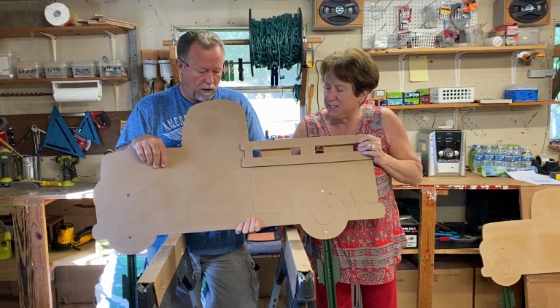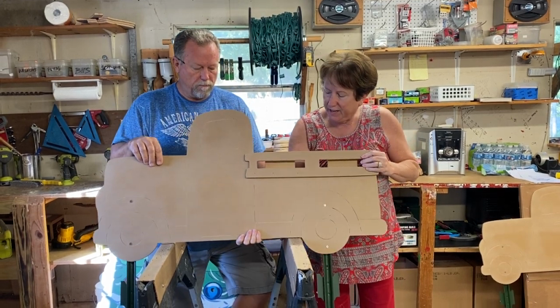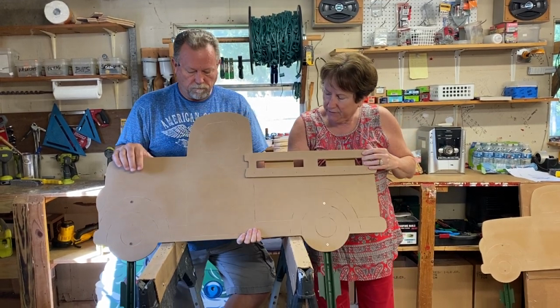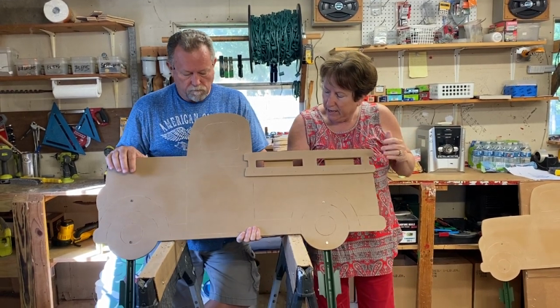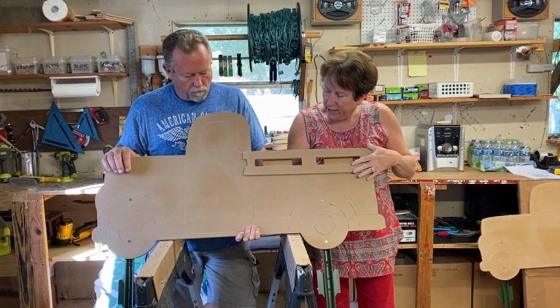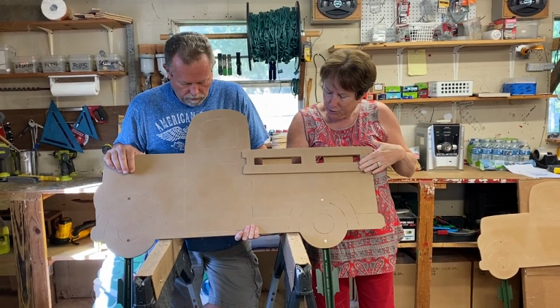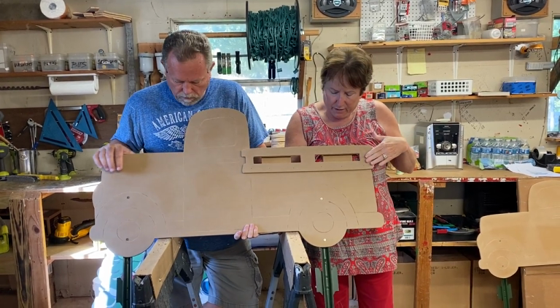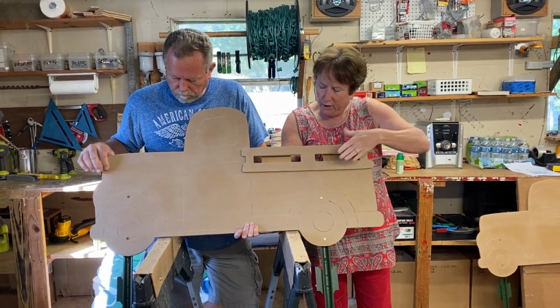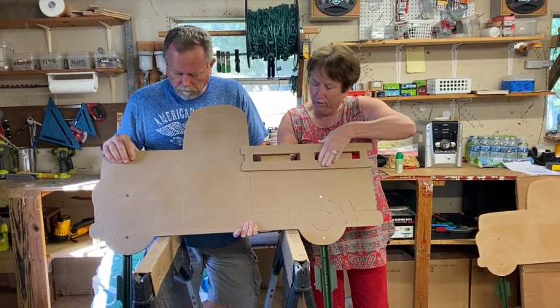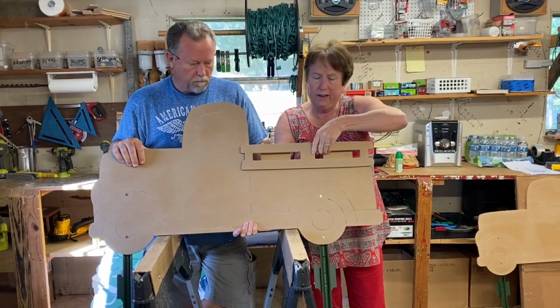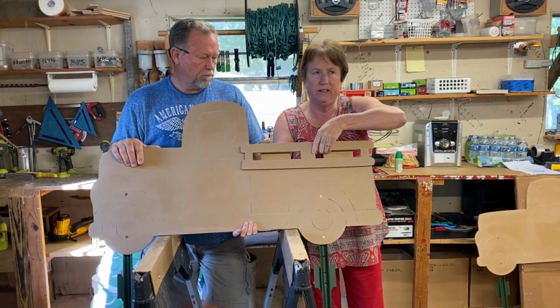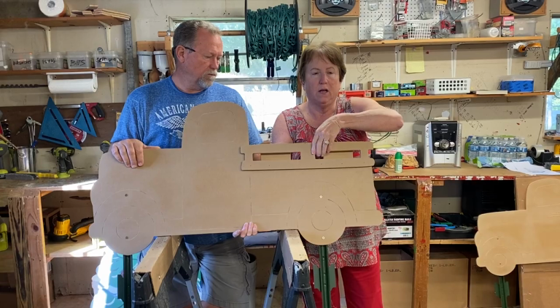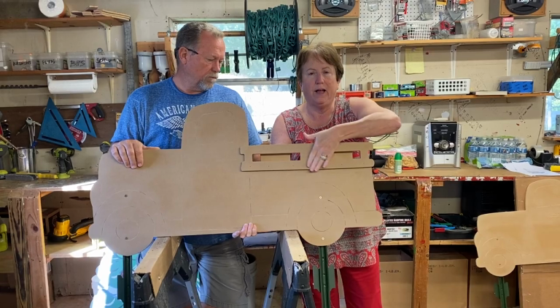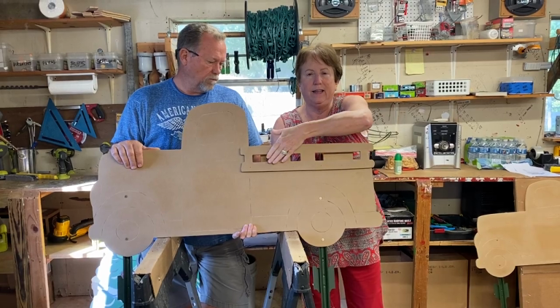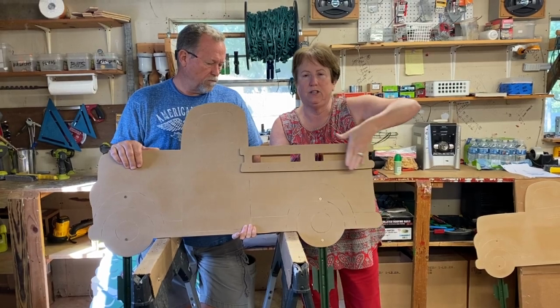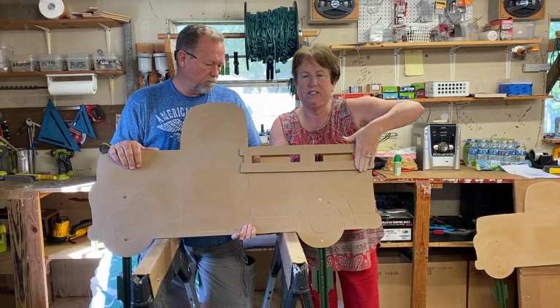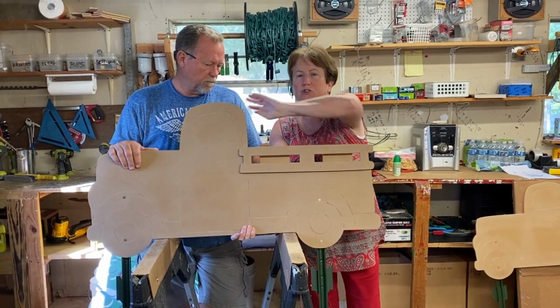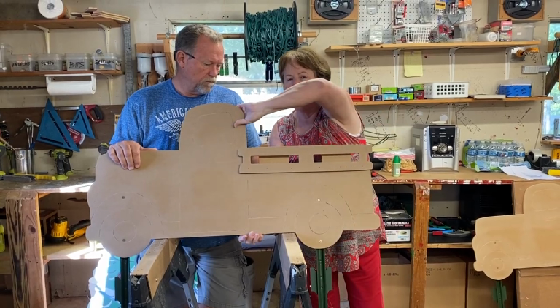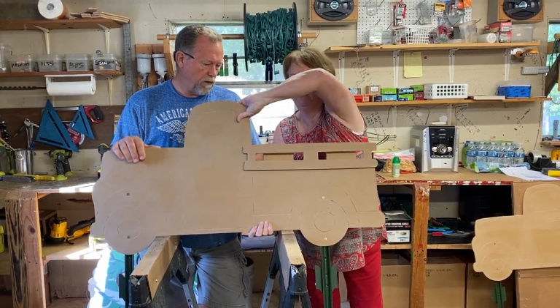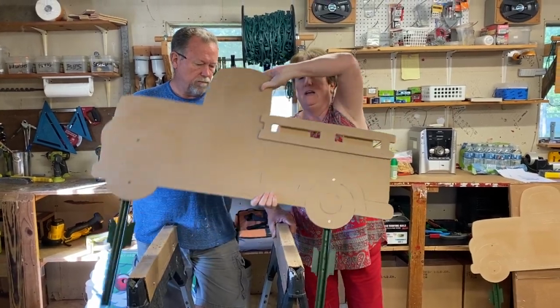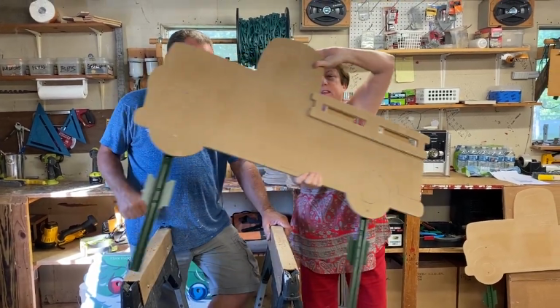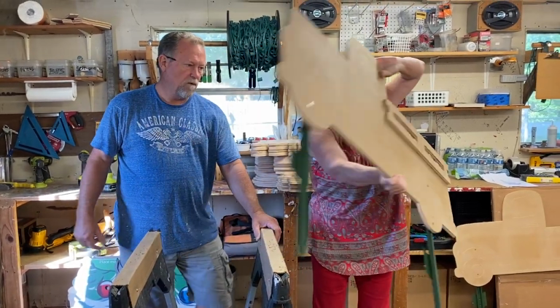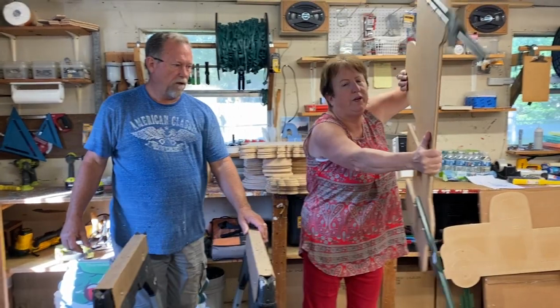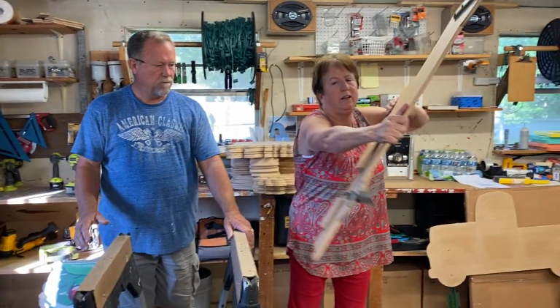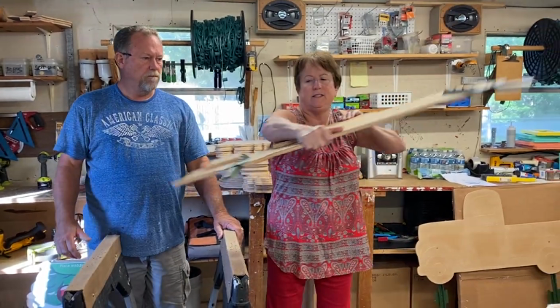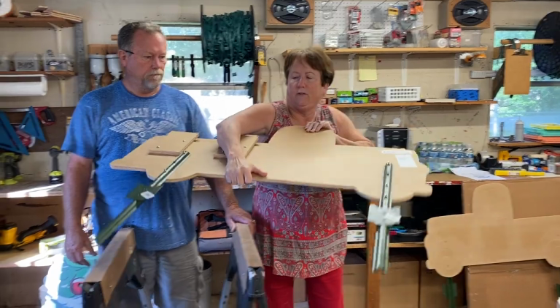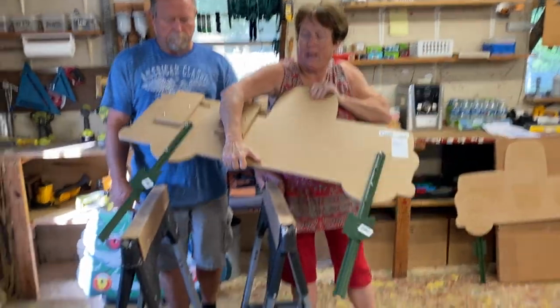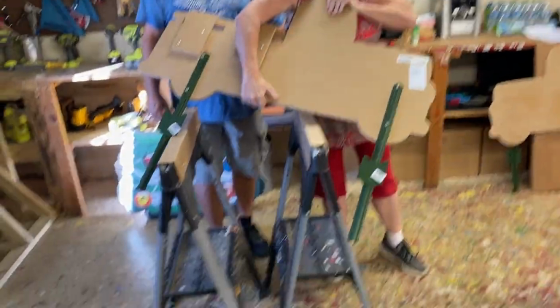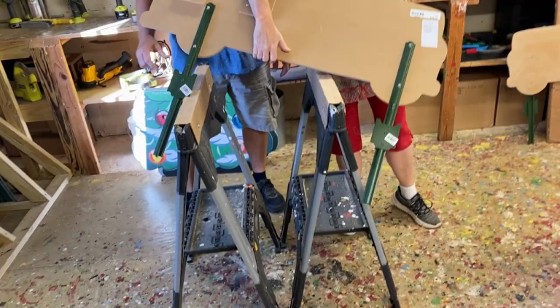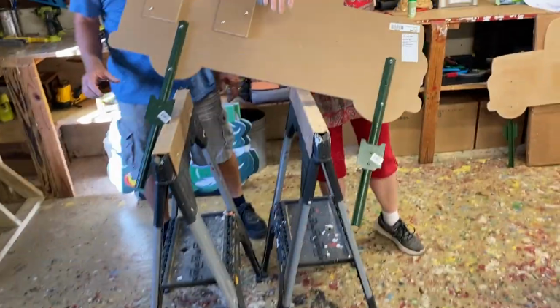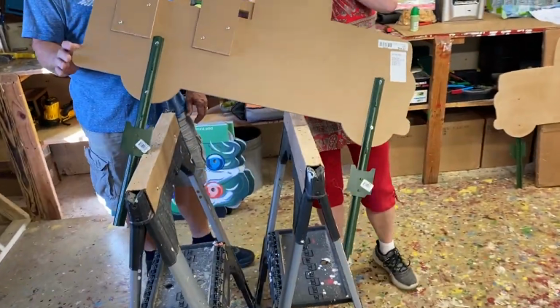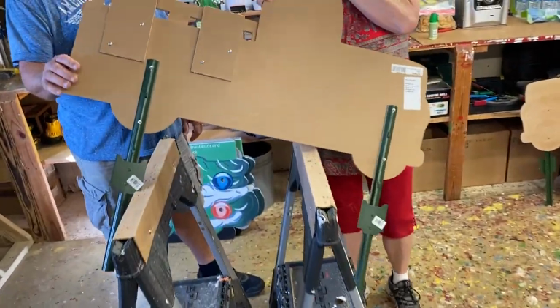This is the face of it. It comes with the rail that is brad nailed to the face of the truck. And then it comes with two stakes on the back.